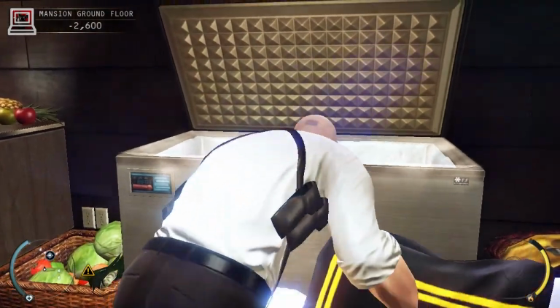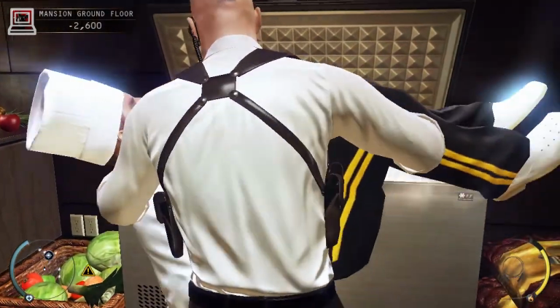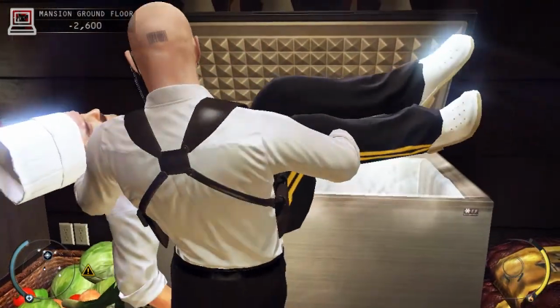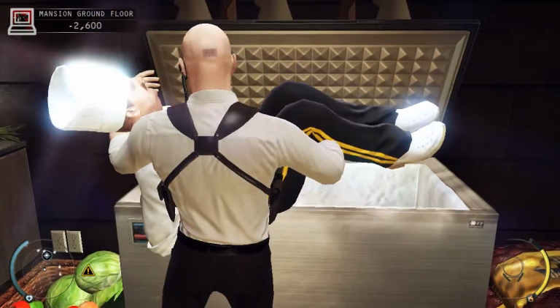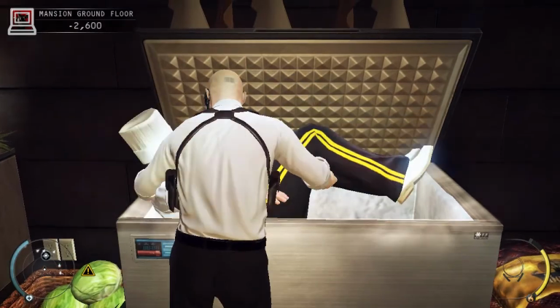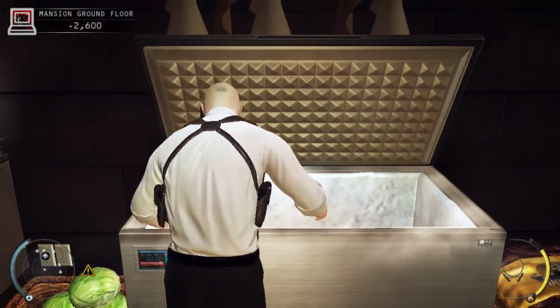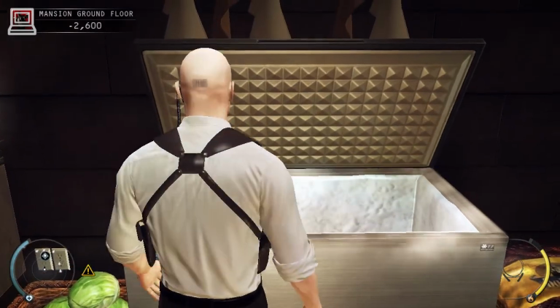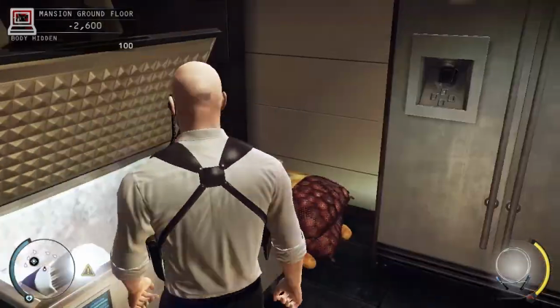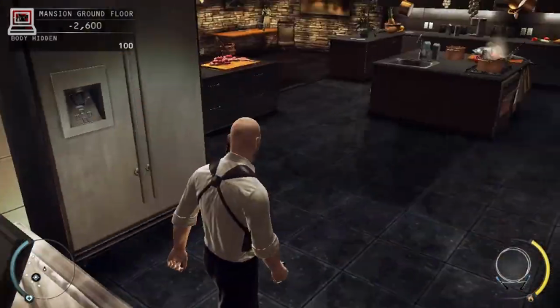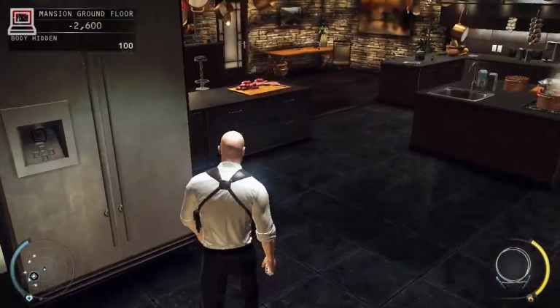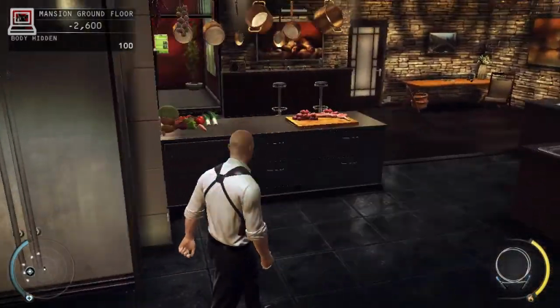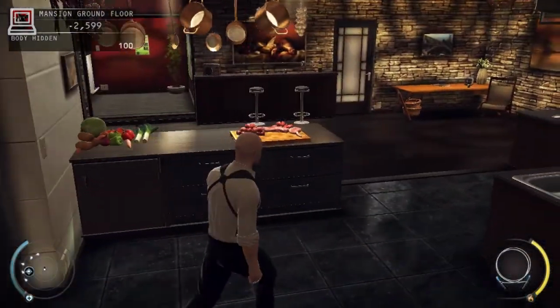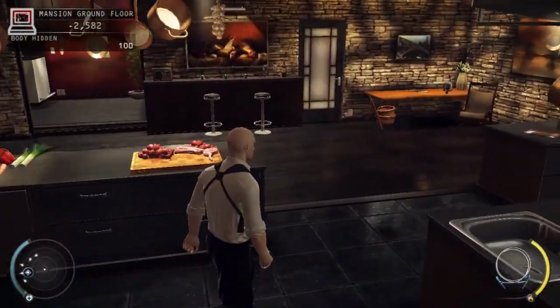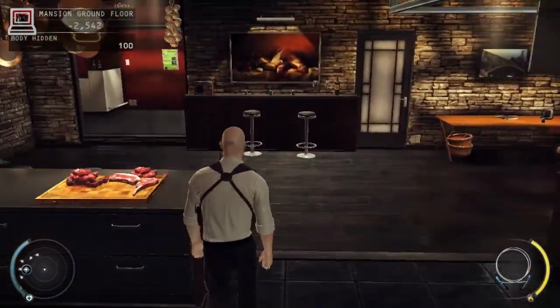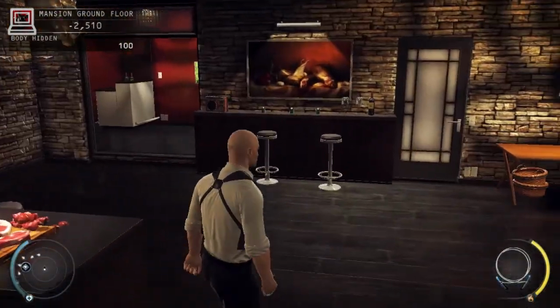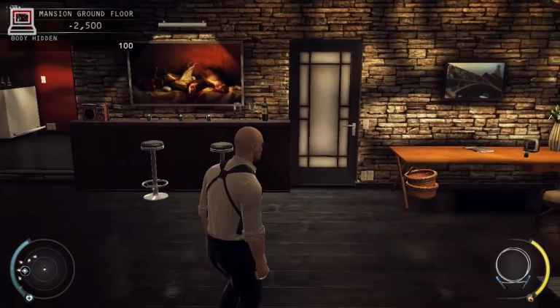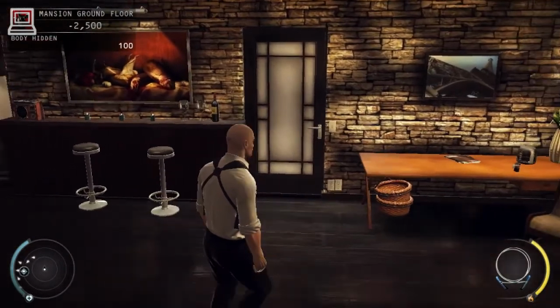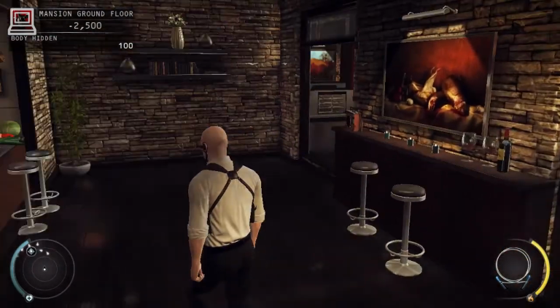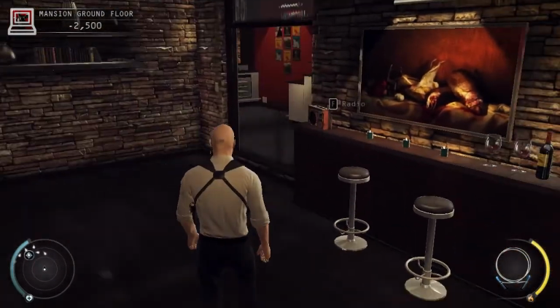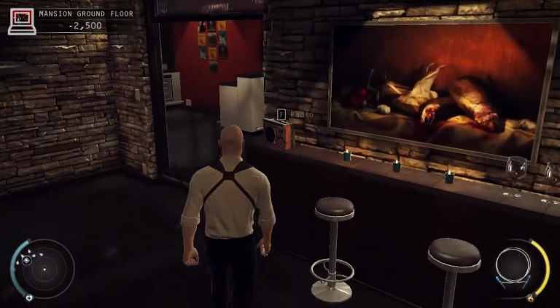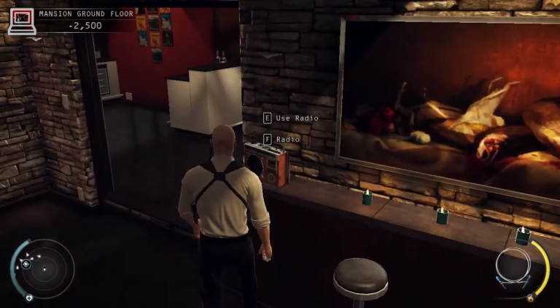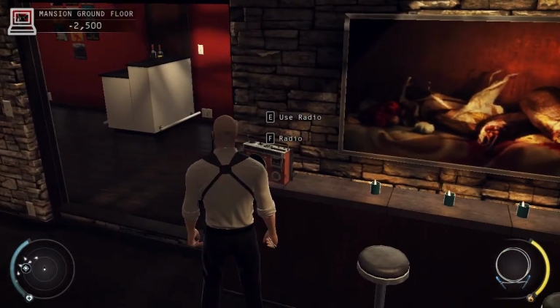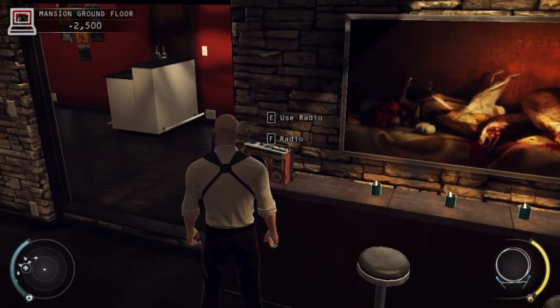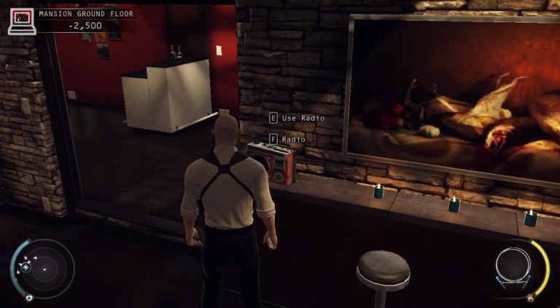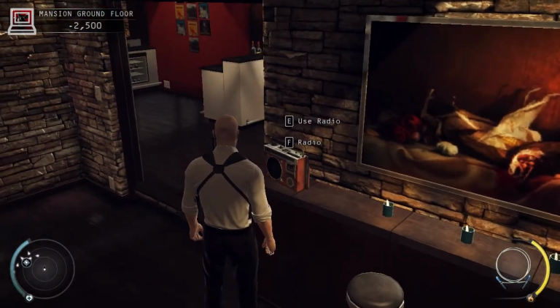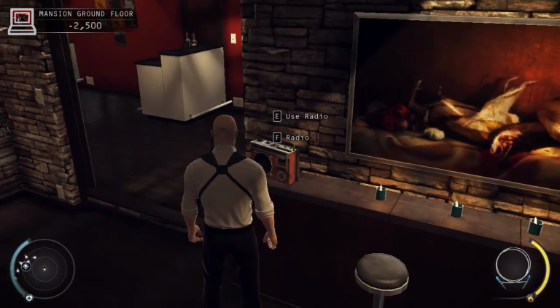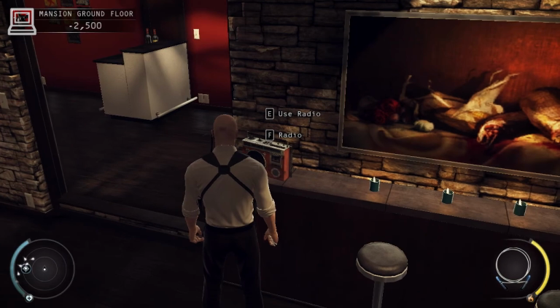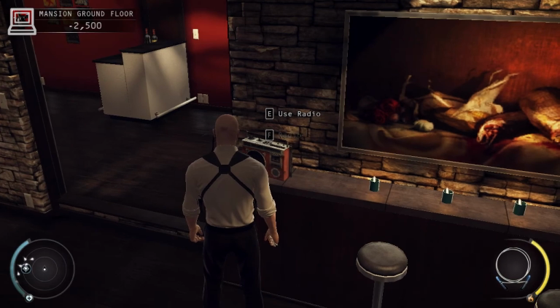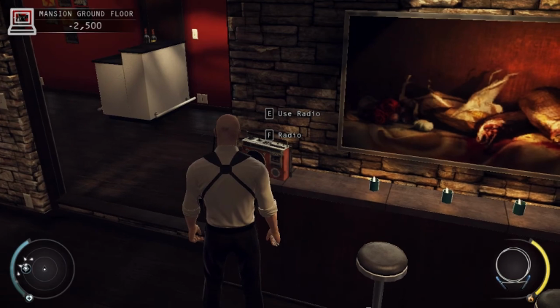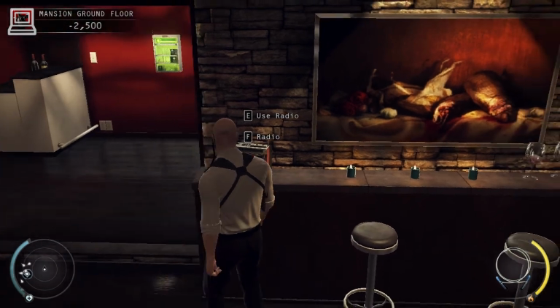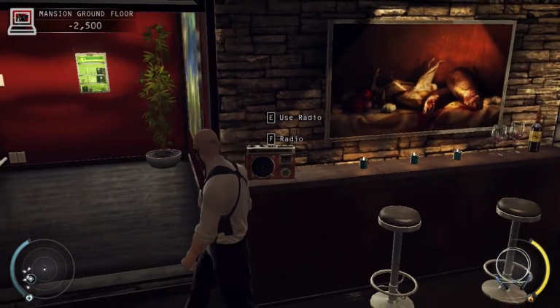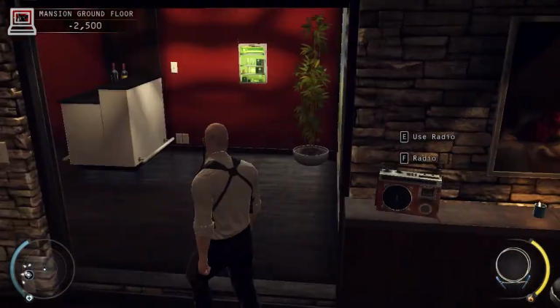The body is now hidden. The container has room for one more body and still has room for you to hide. Turning on a radio can create a distraction.